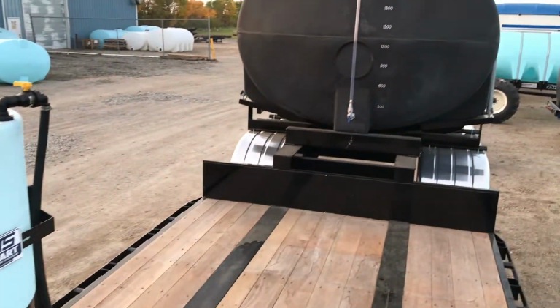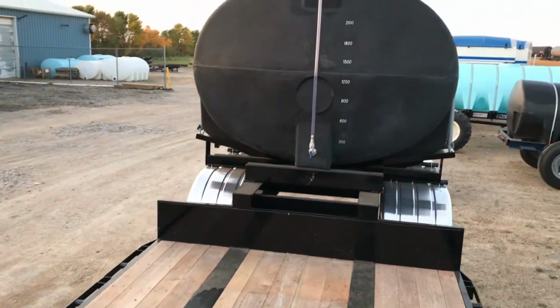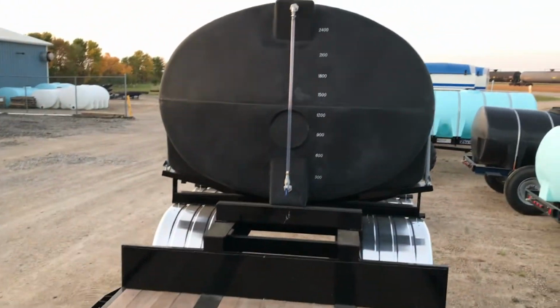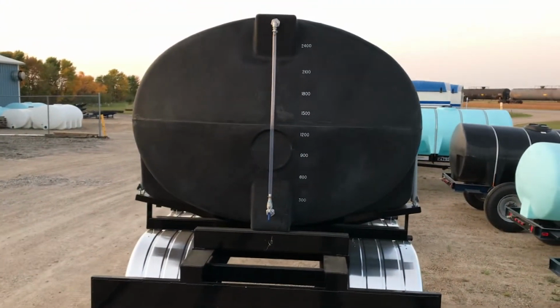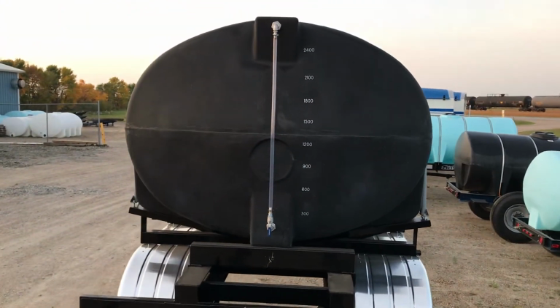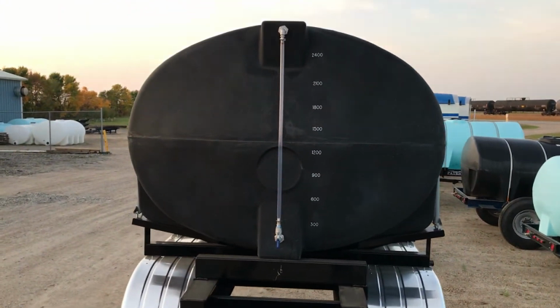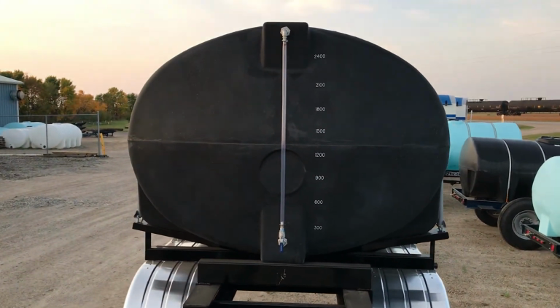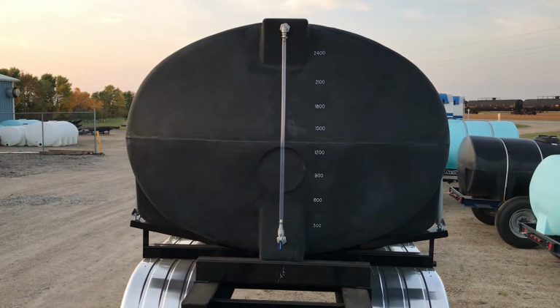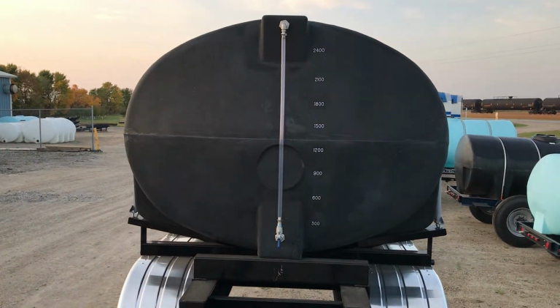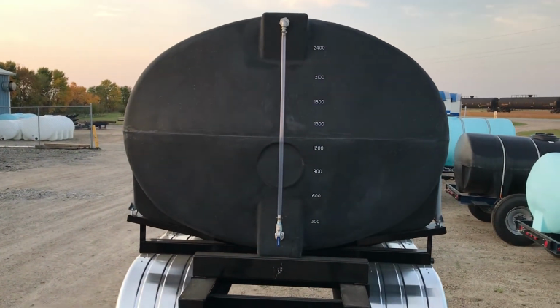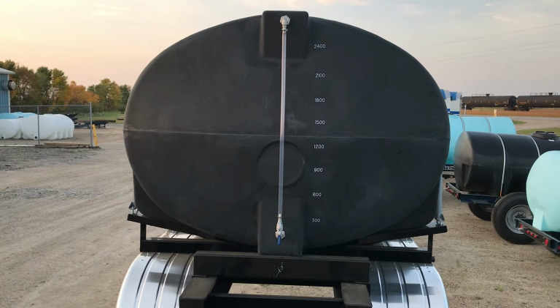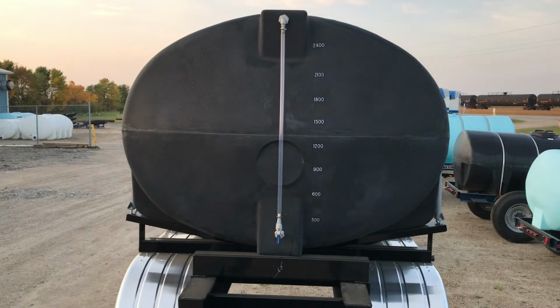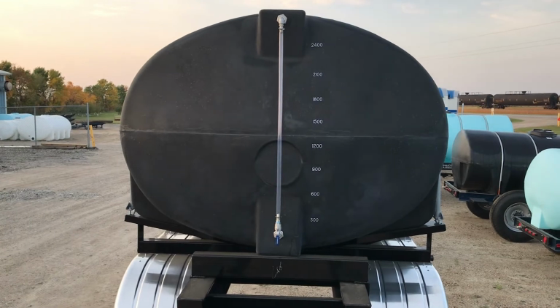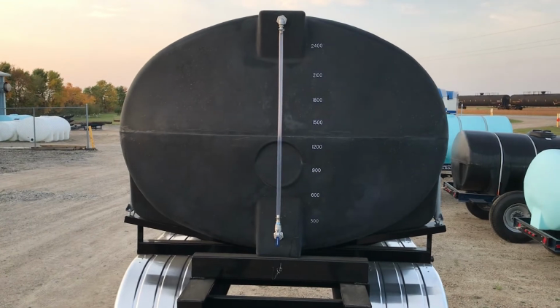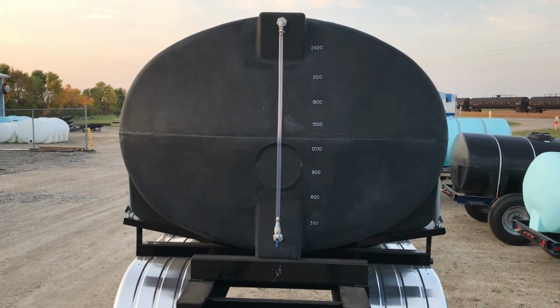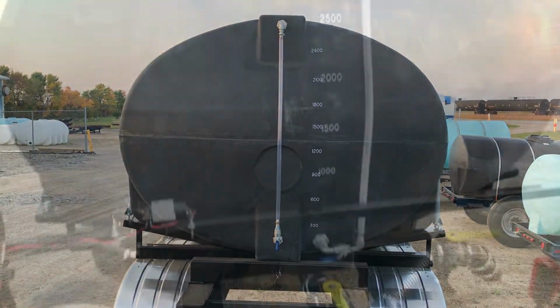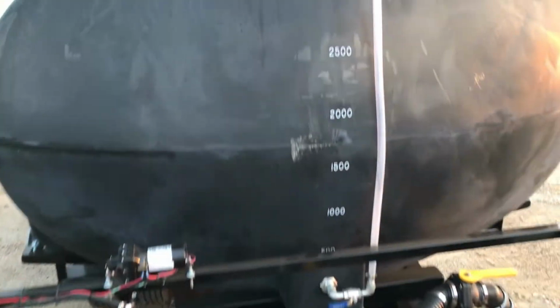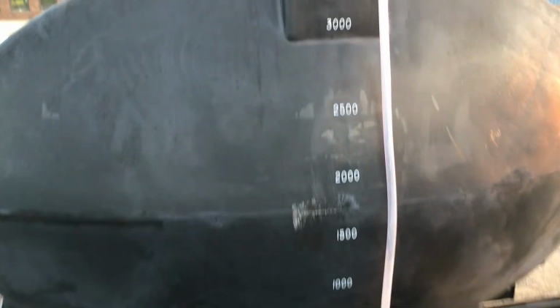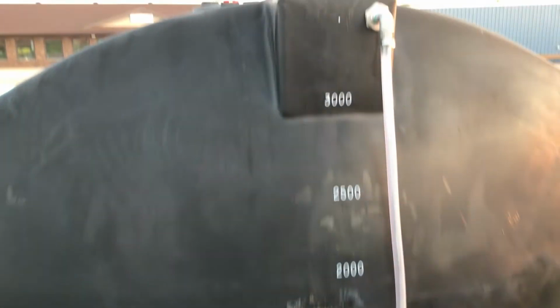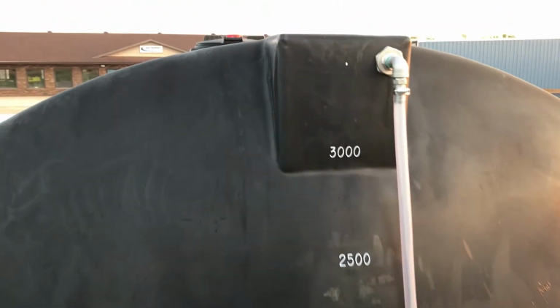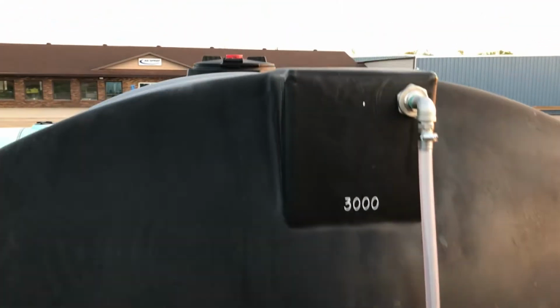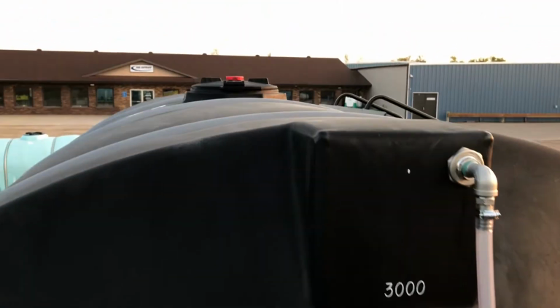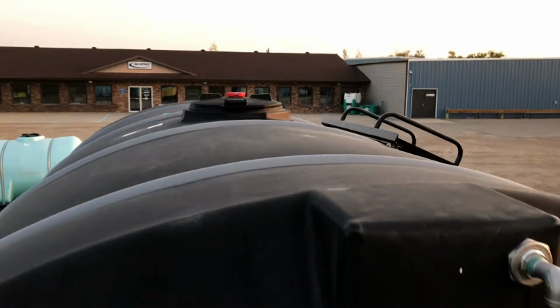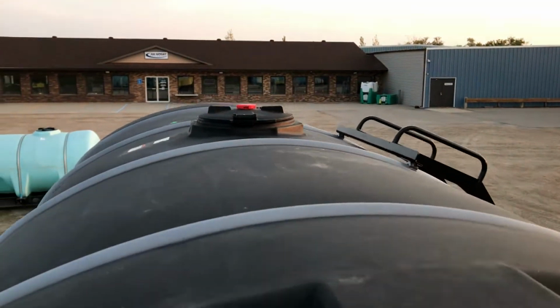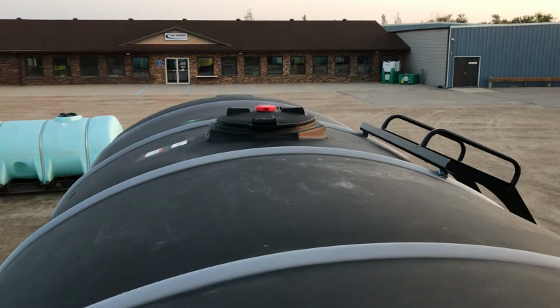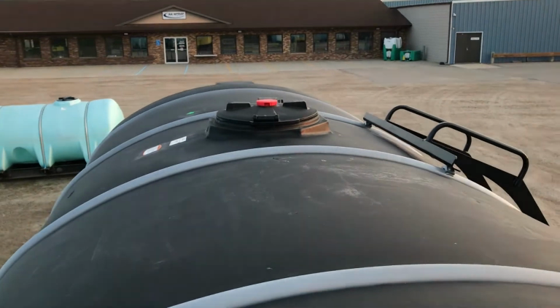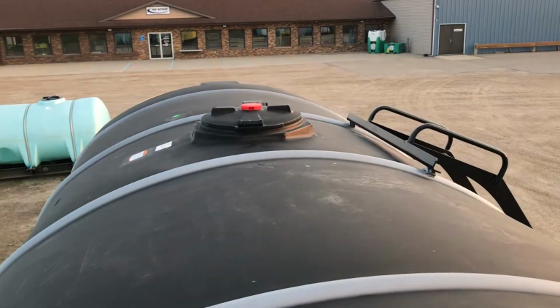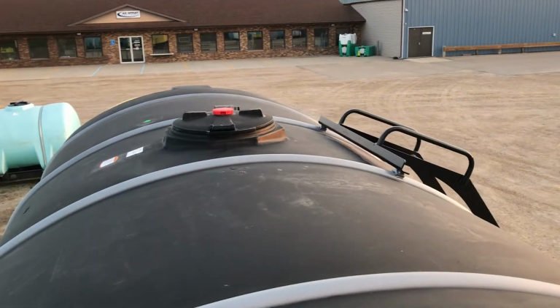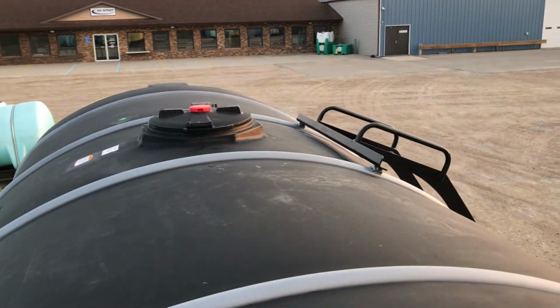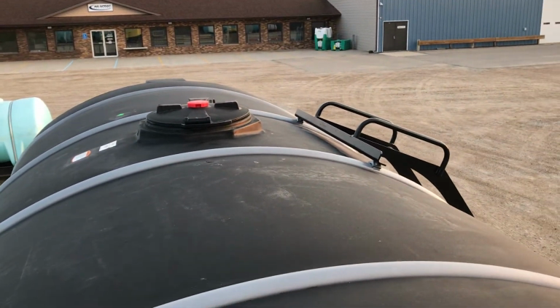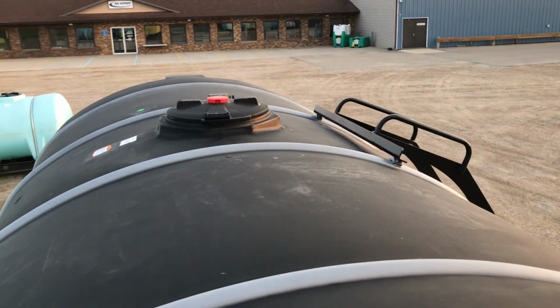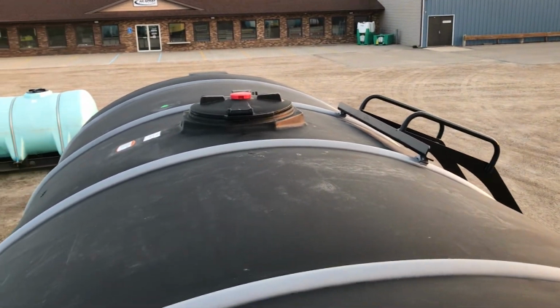Manifold flange plumbing throughout makes maintenance and modifications as easy as removing a clamp. Sight gauge kits are optional but commonly used on black tanks. This setup utilizes stainless steel fittings. These 3,210-gallon Norwesco tanks are equipped with hinged locking lids, which can be opened with just a quarter turn.